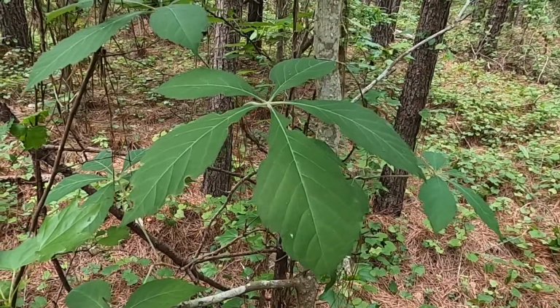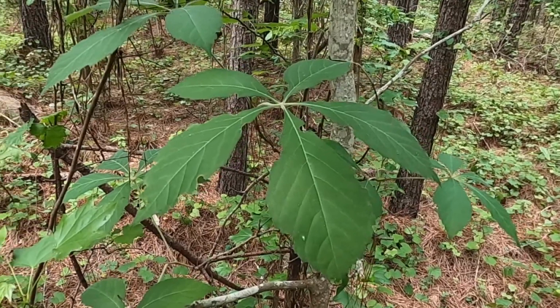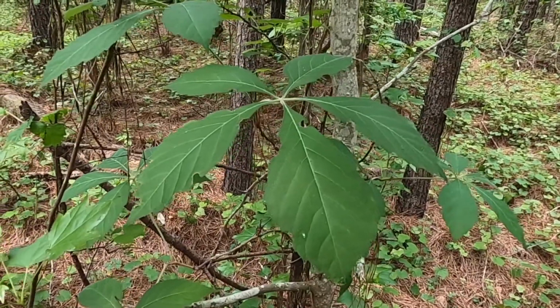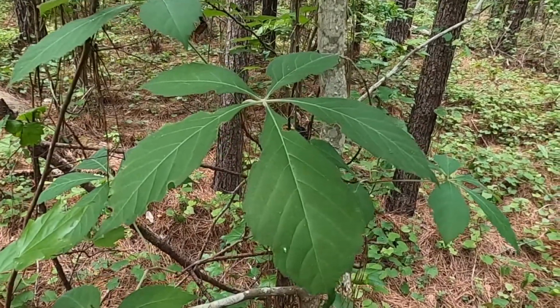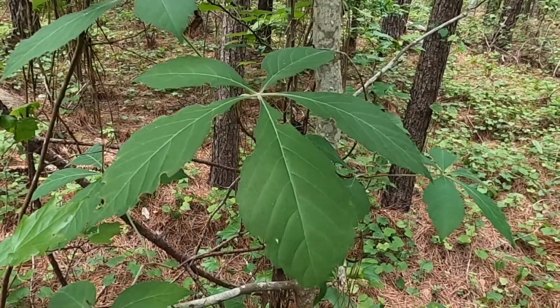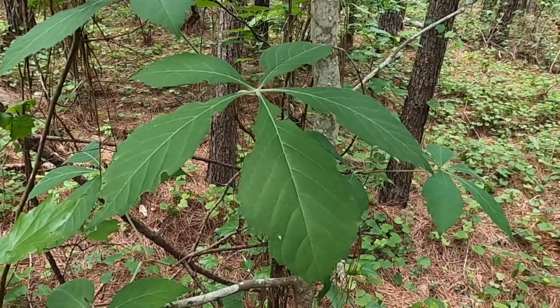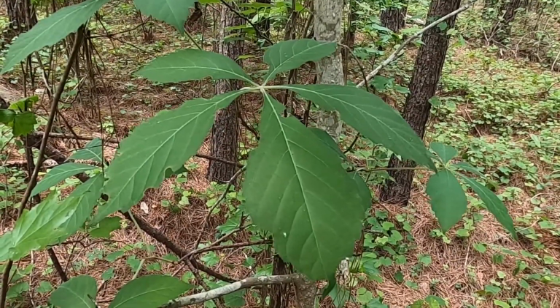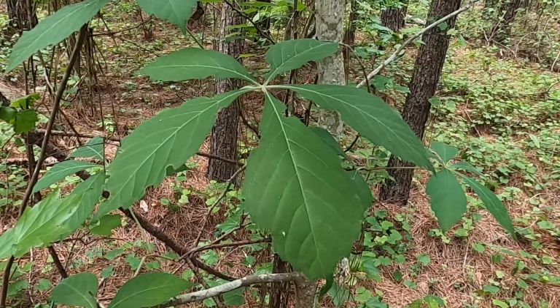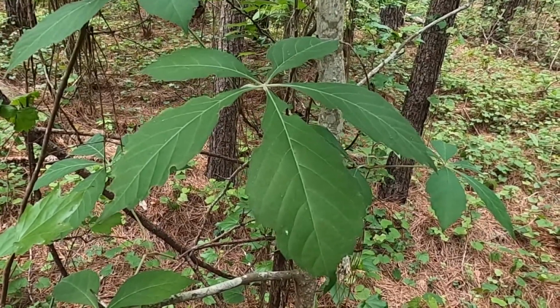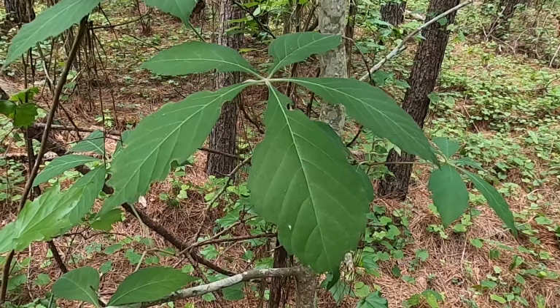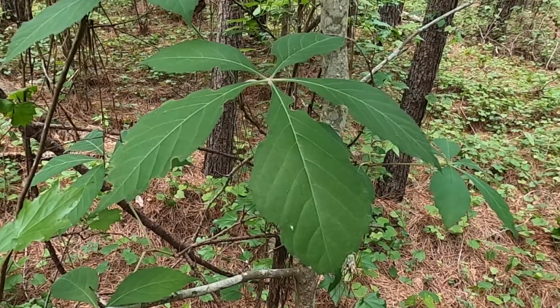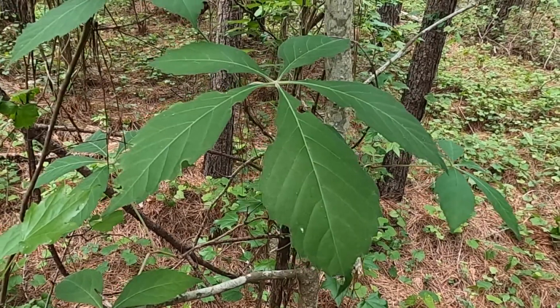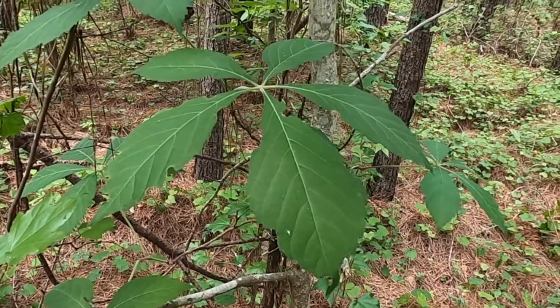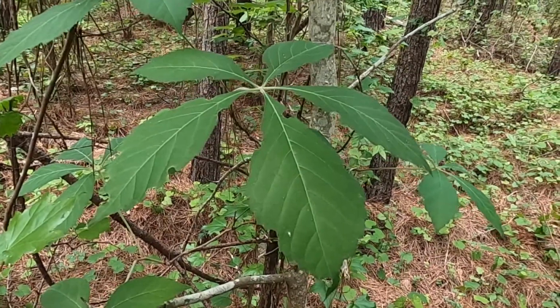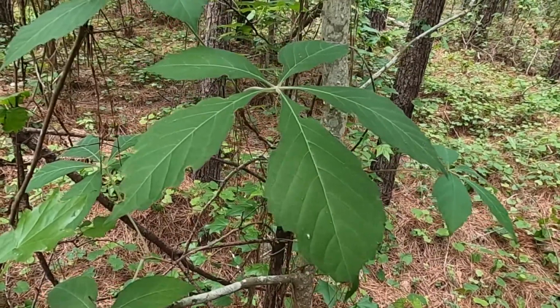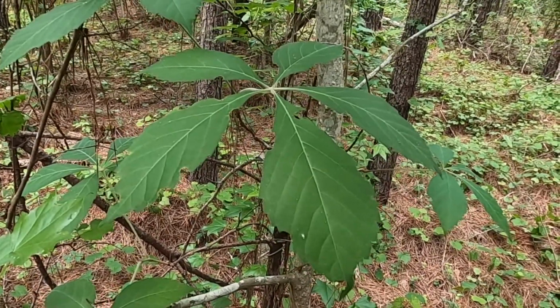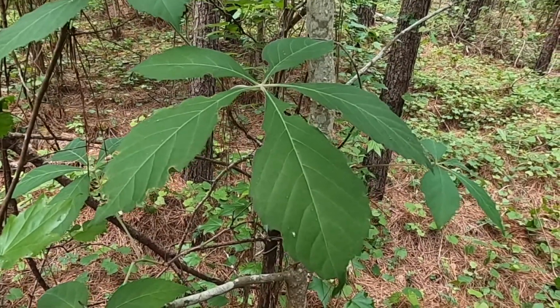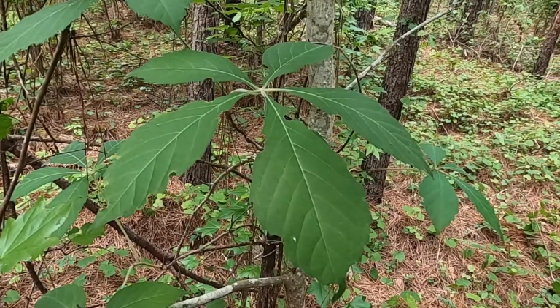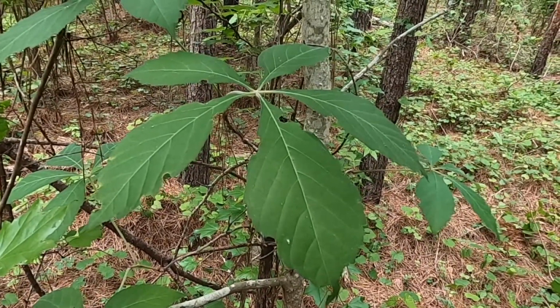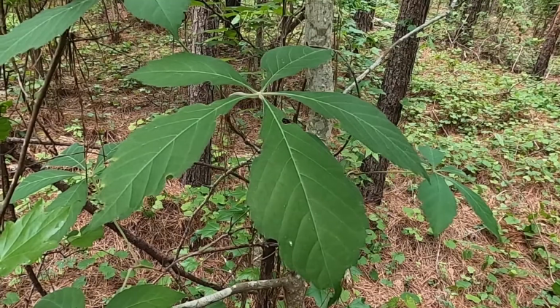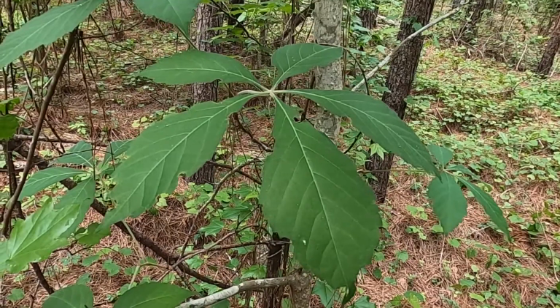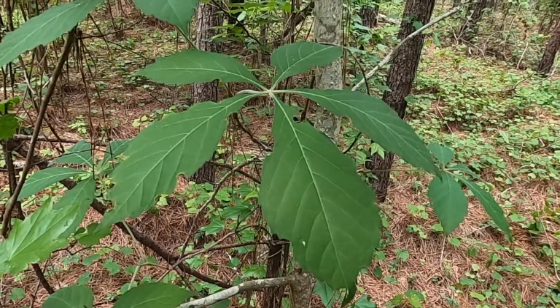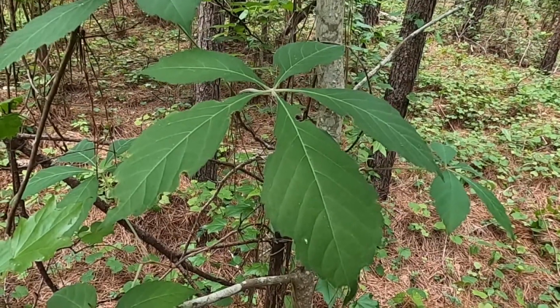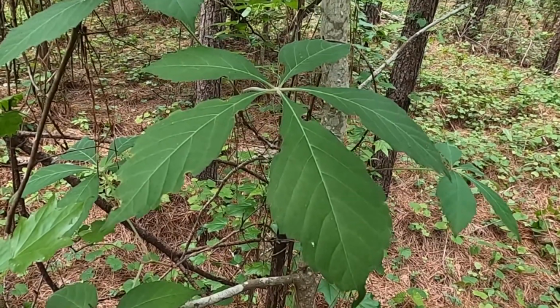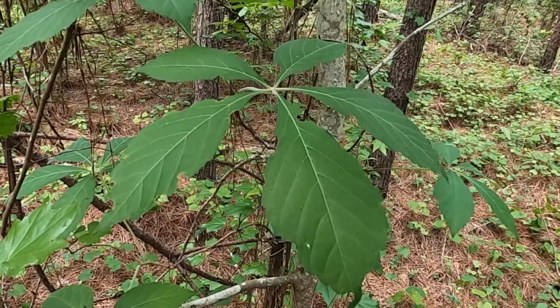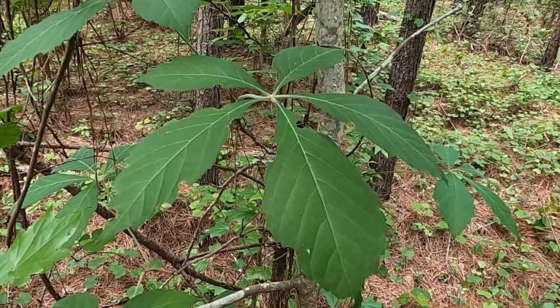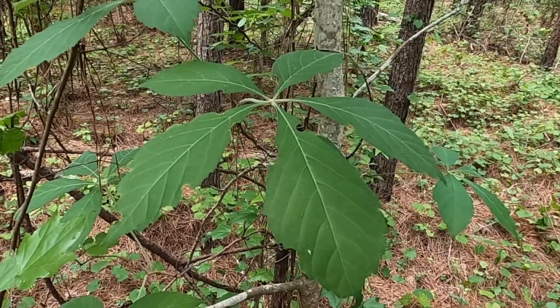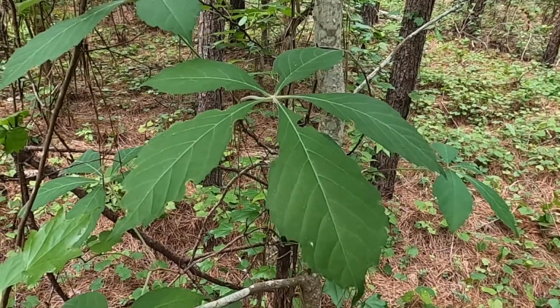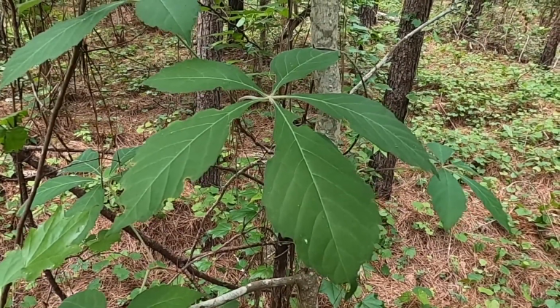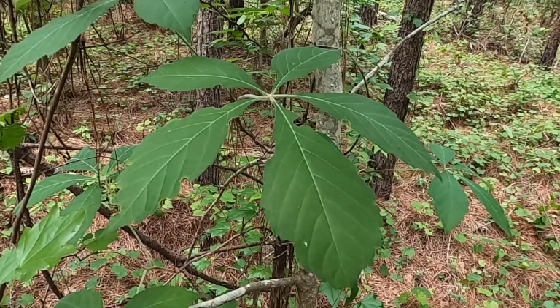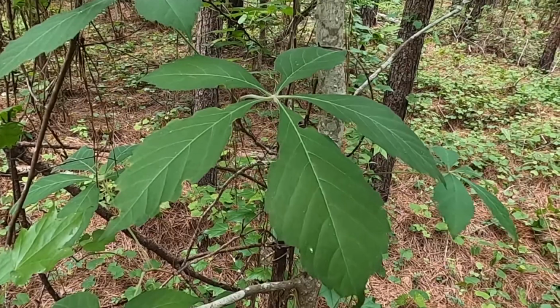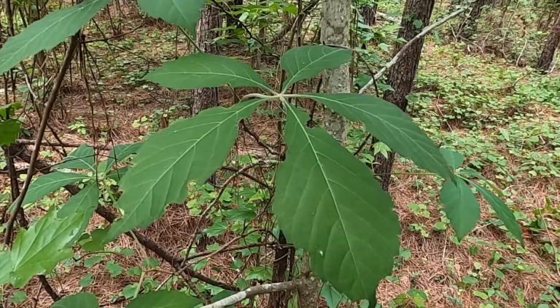This is Parthenocissus quinquefolia. This is one of those species that after introduction, students immediately ask: does spelling count on our exams? And the answer to that is yes.